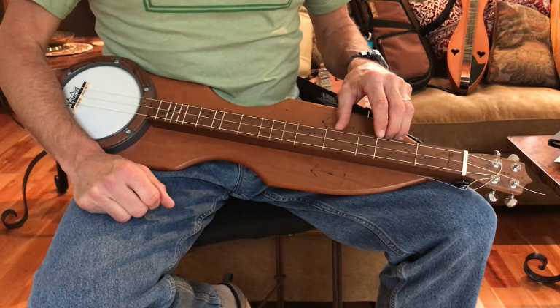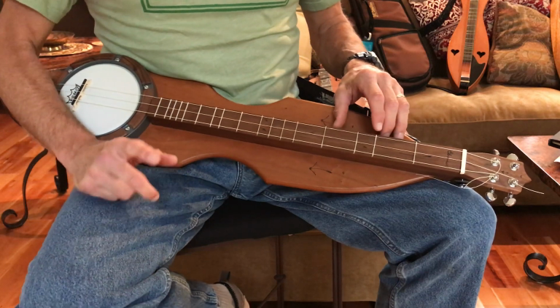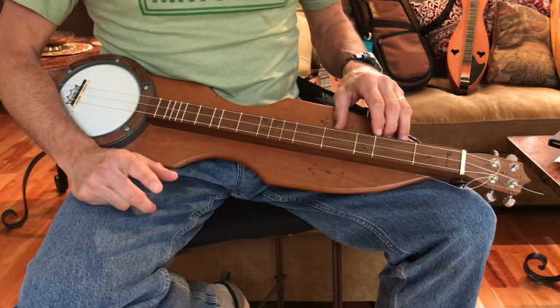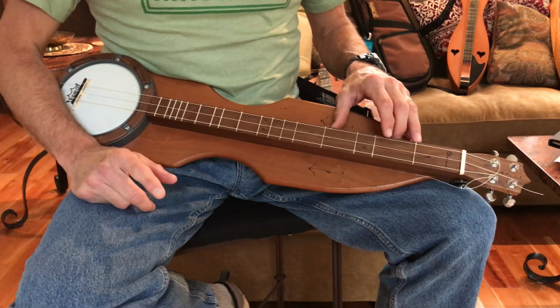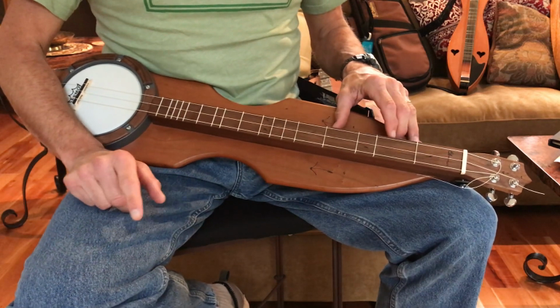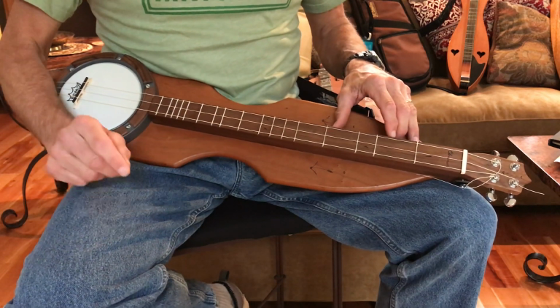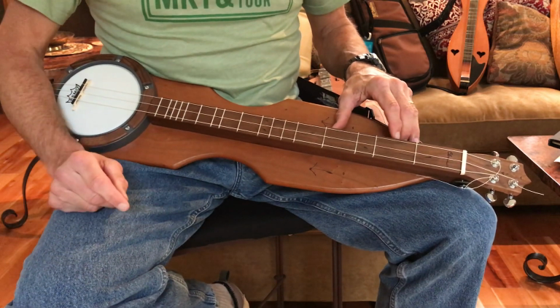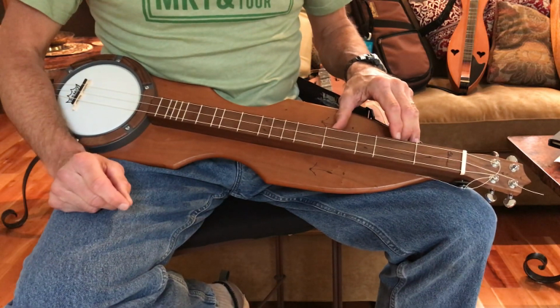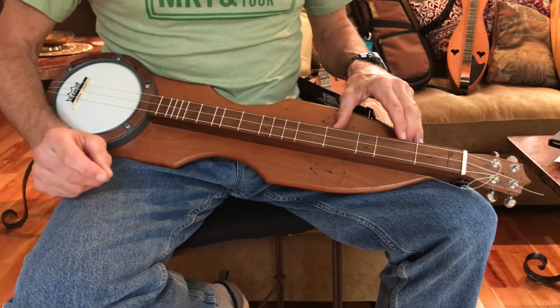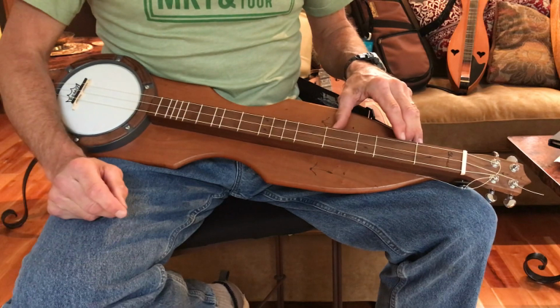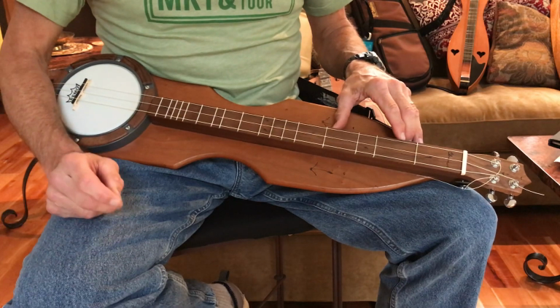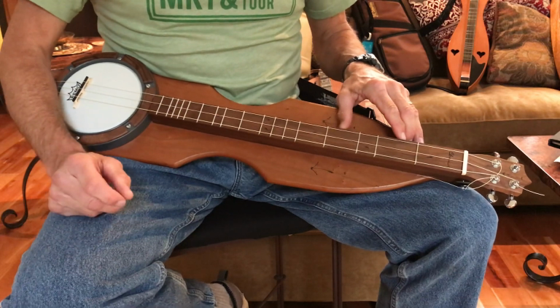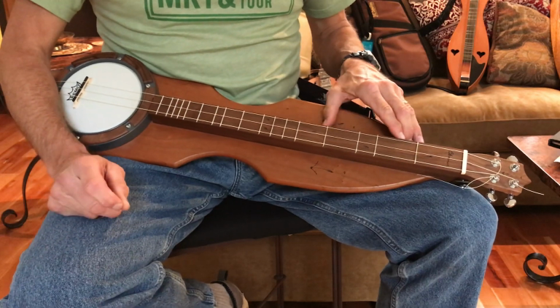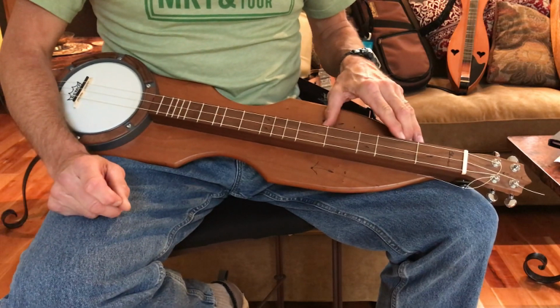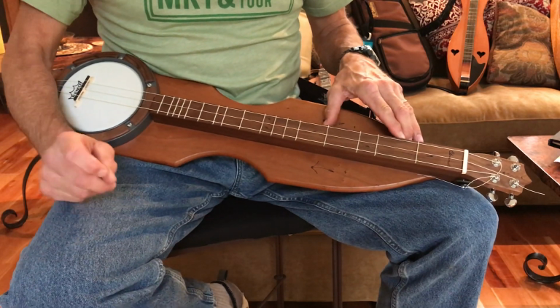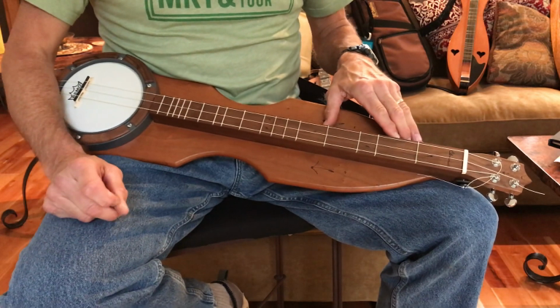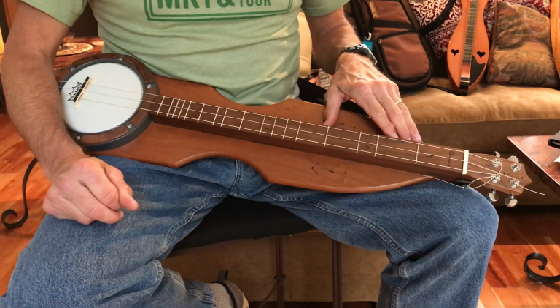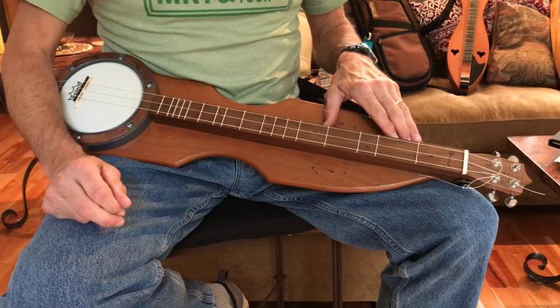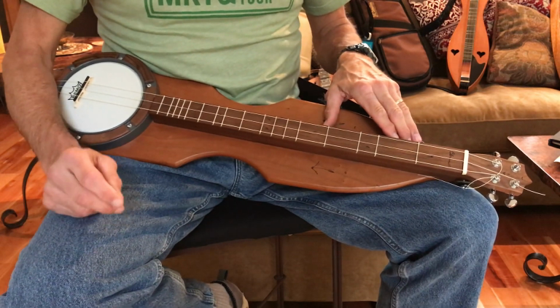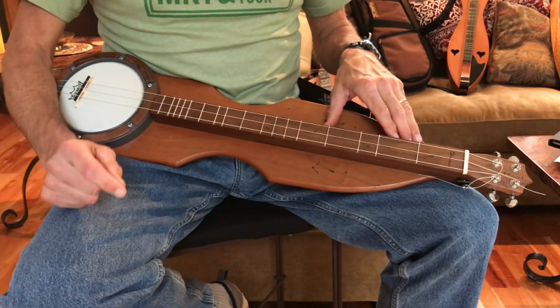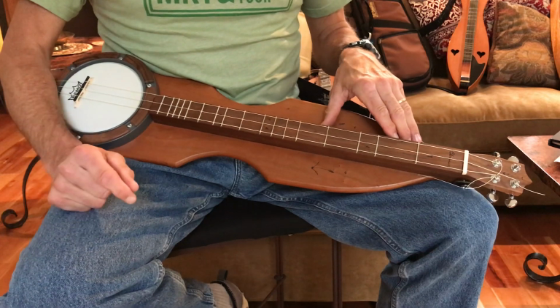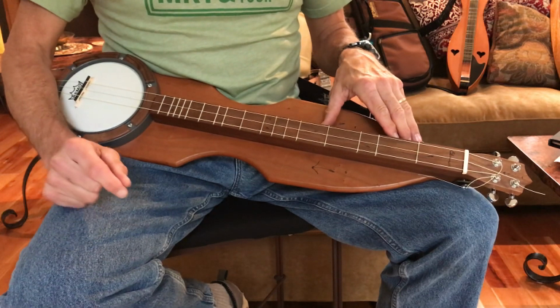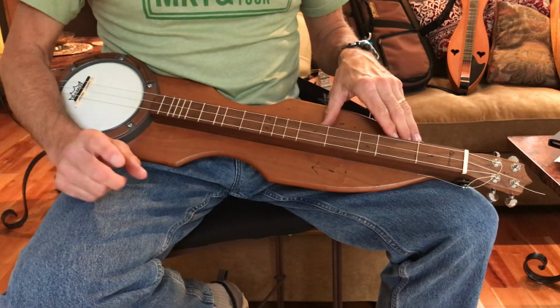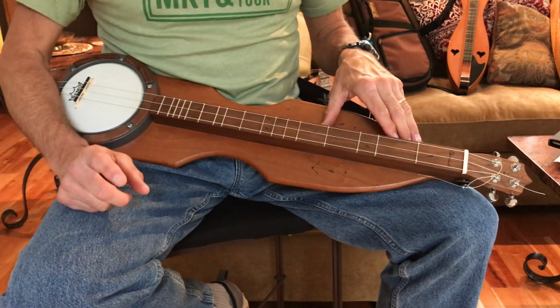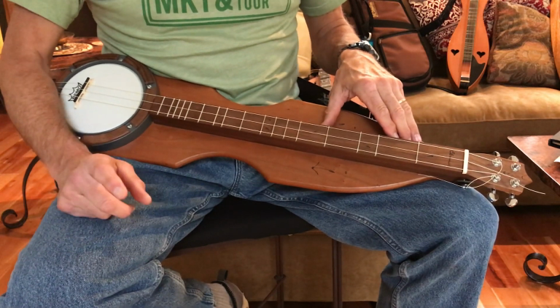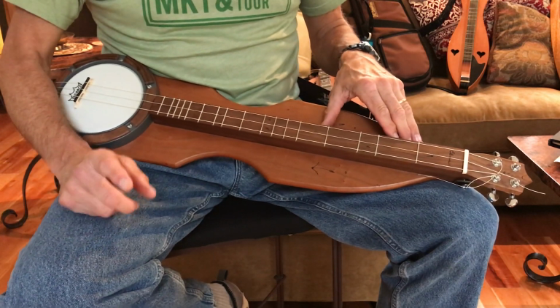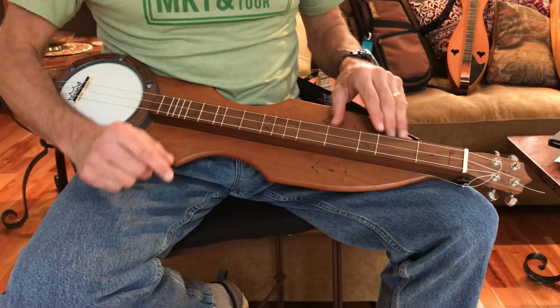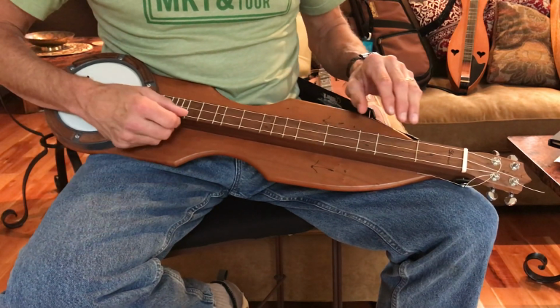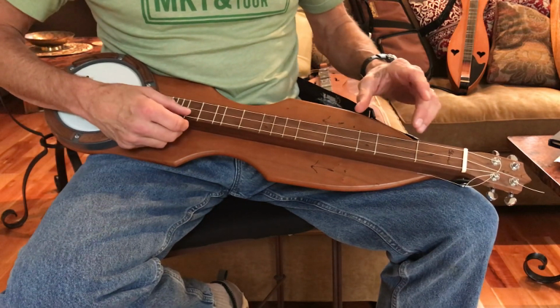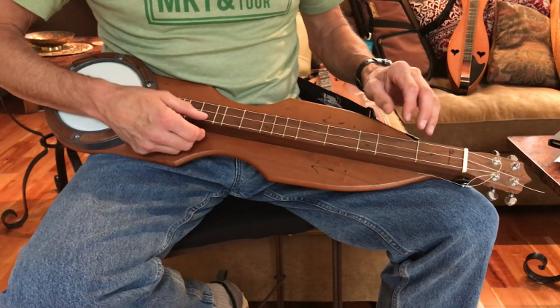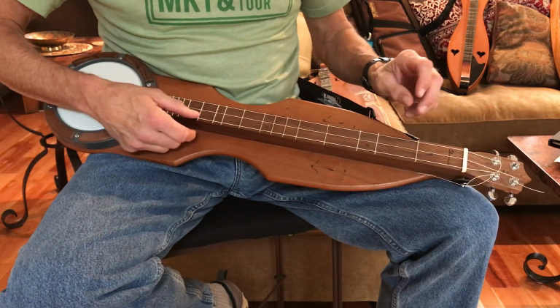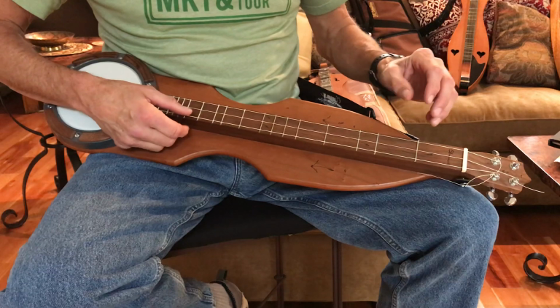This is Tom Deppenbrock demonstrating Oh Susanna. I took this and learned it by ear from David Schnaufer's Uncle Dulcimer album. So if you really want to hear how it's really played, go listen to David's Uncle Dulcimer album.